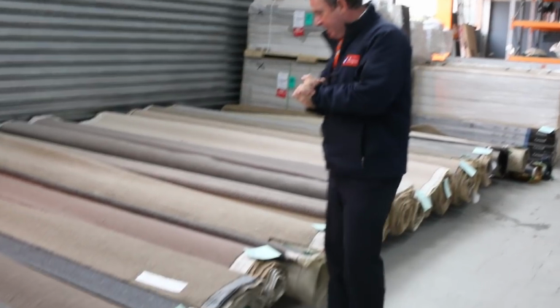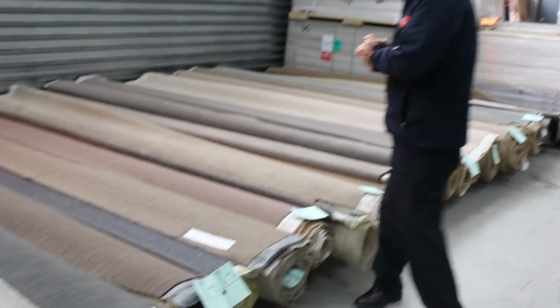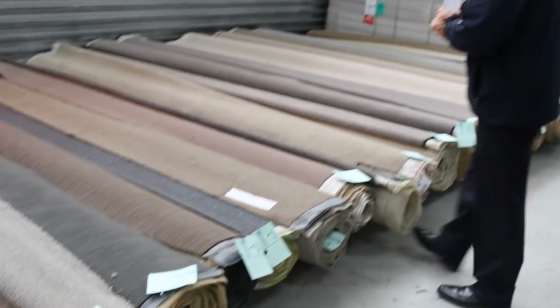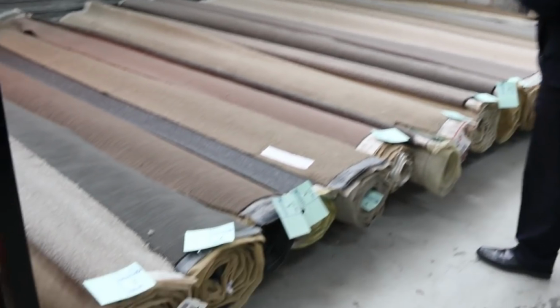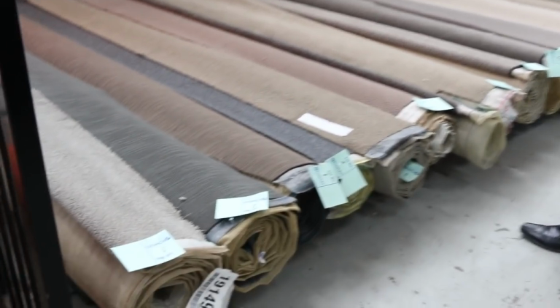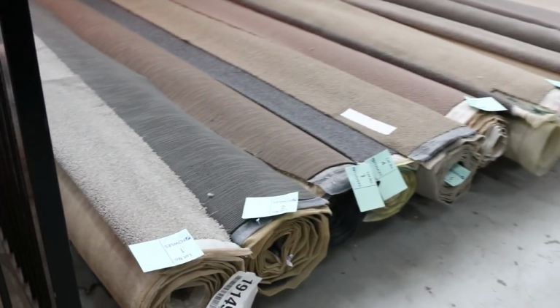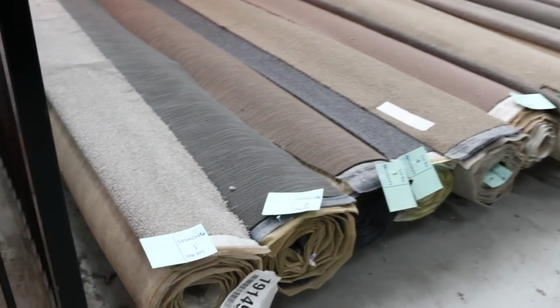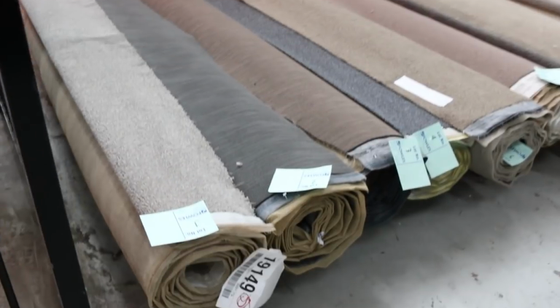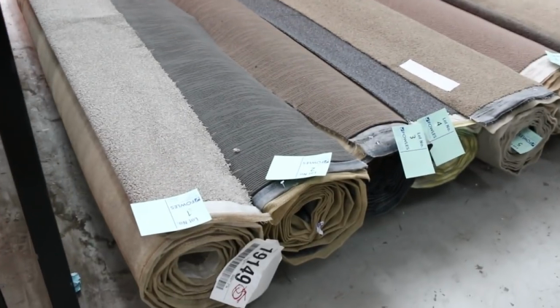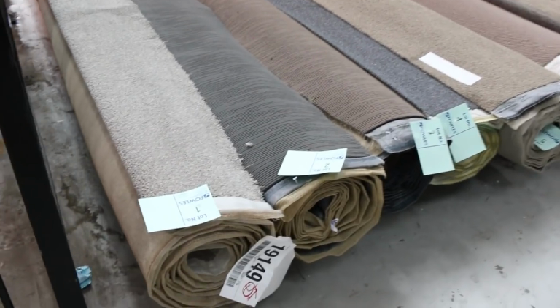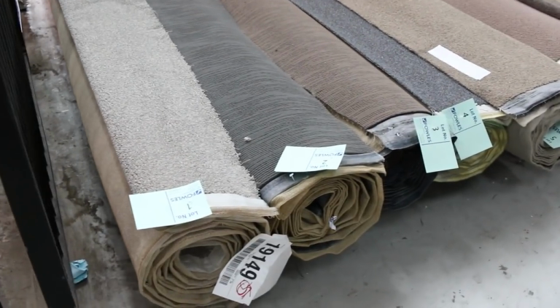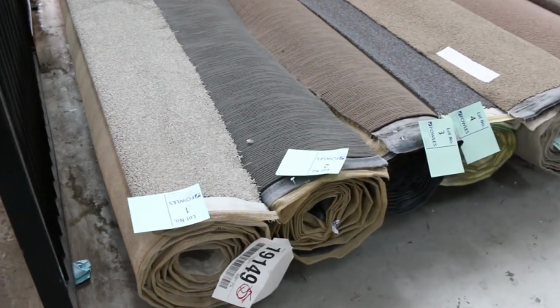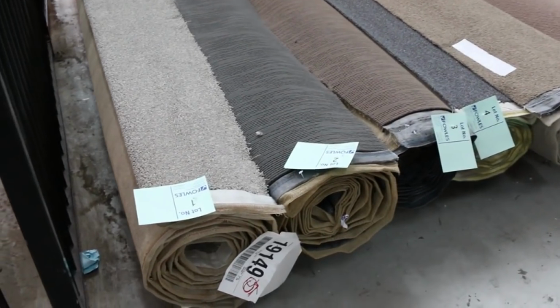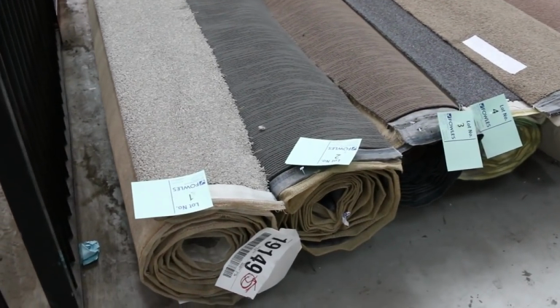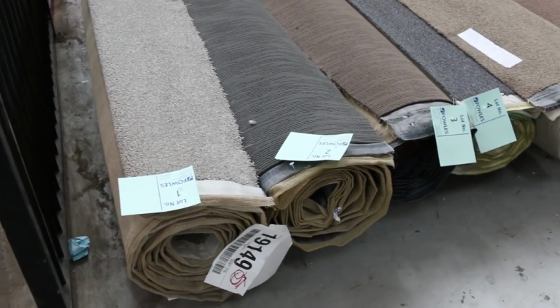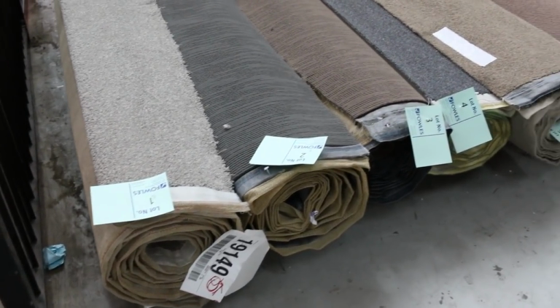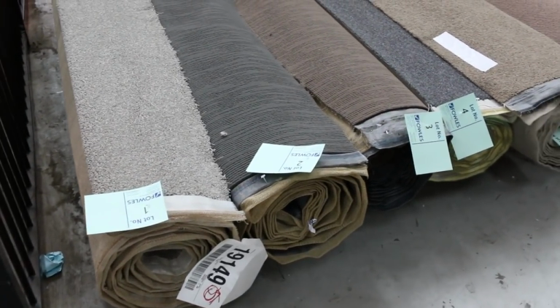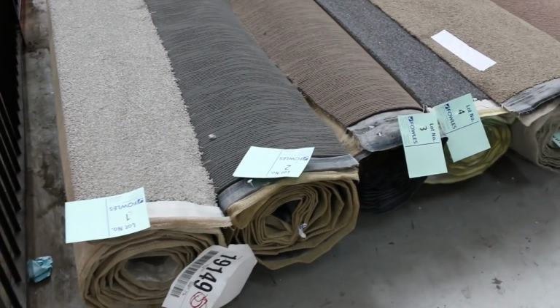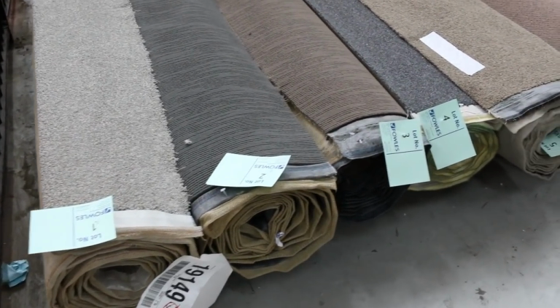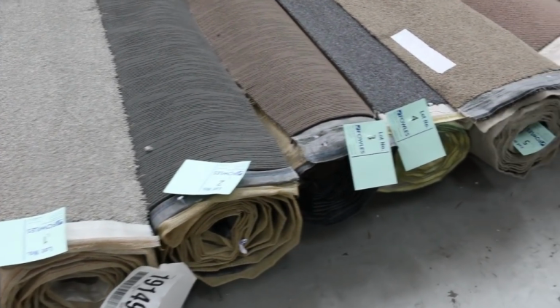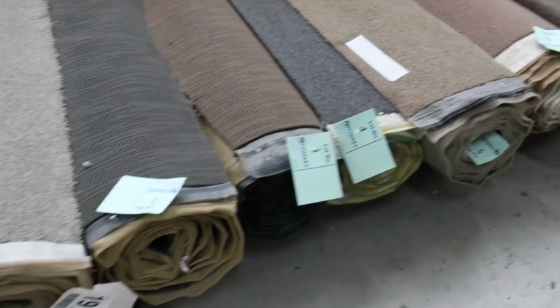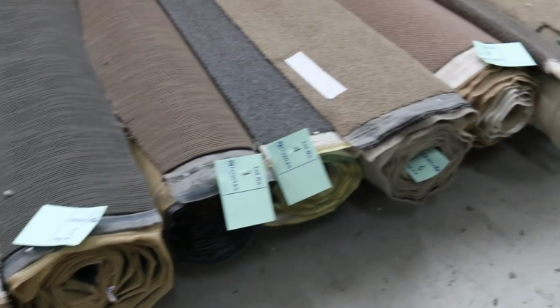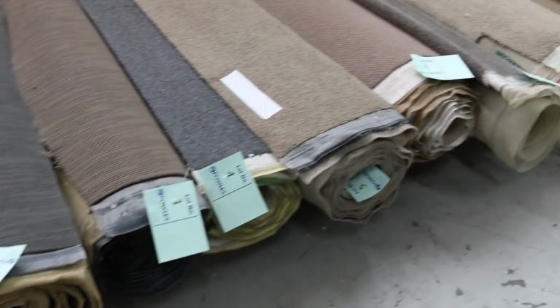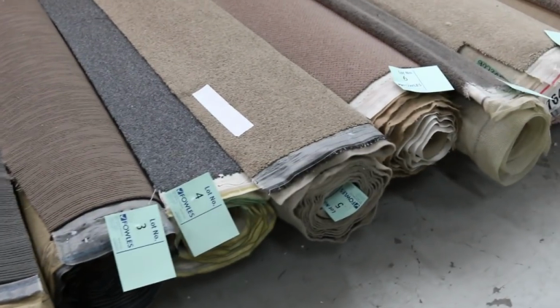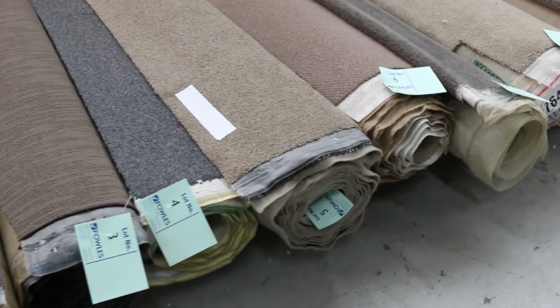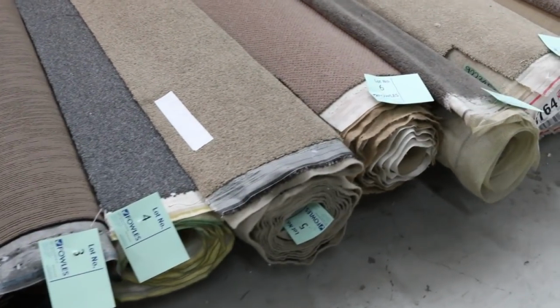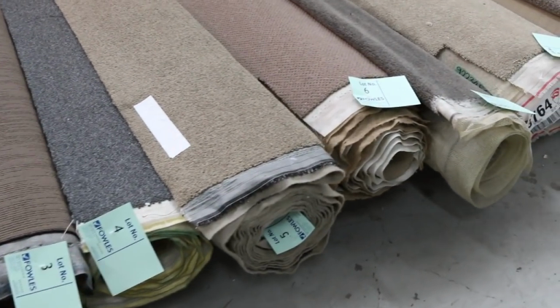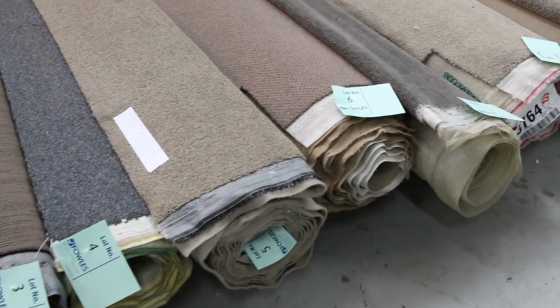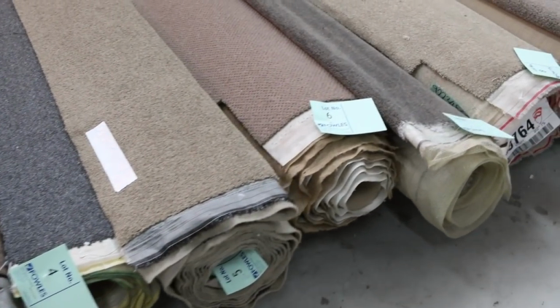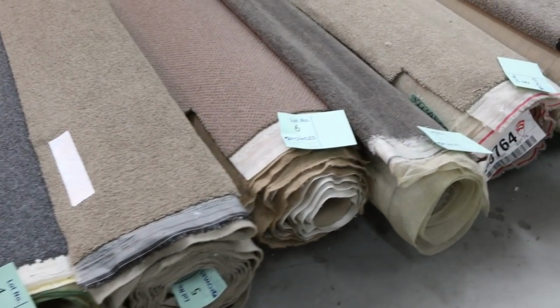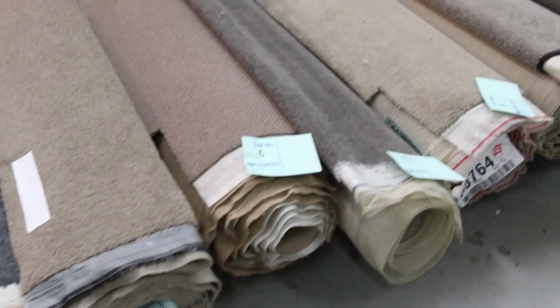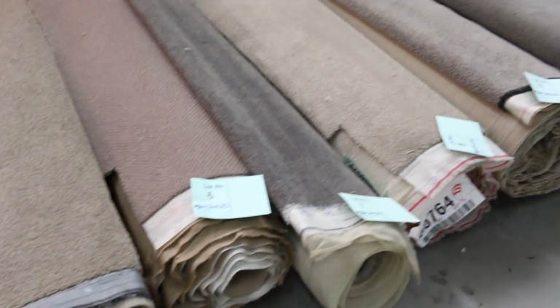Let's start off with our roll-ins and knife cuts. Have a look at these beautiful rolls of carpets. They're great little room lot sizes, varying anywhere from 3 to 5 metres. As you can see, we've got a bit of everything — lots of nylons, some wools, some twist piles, plush piles, loop piles.